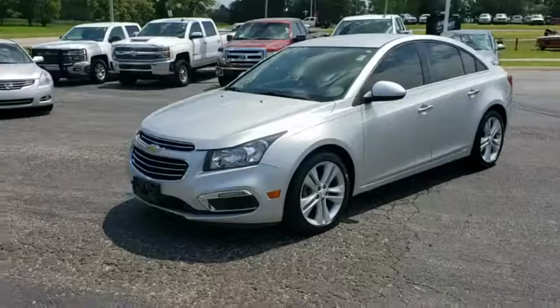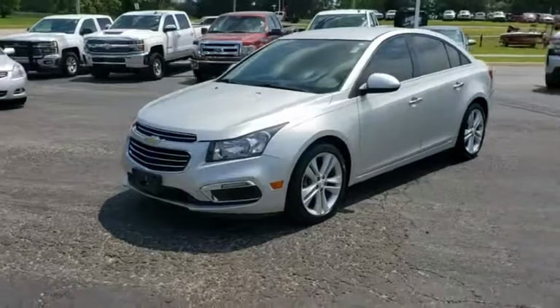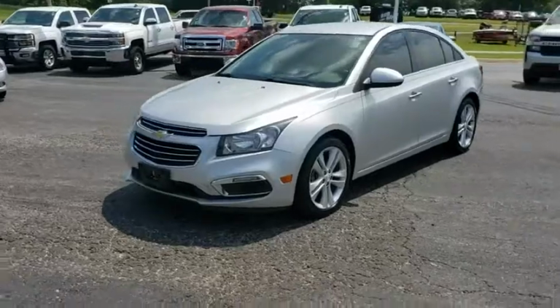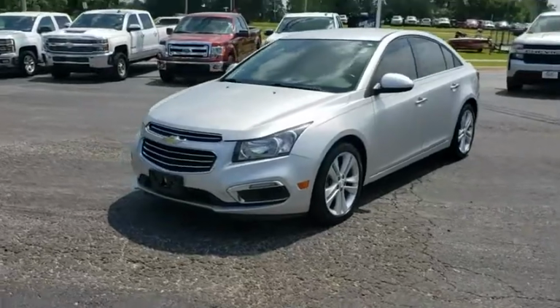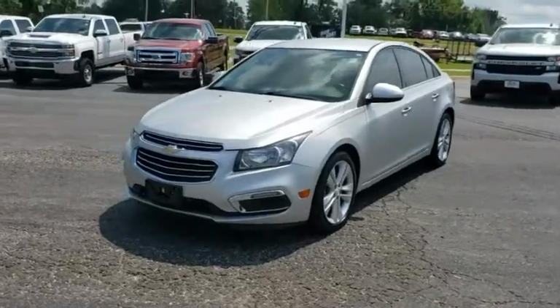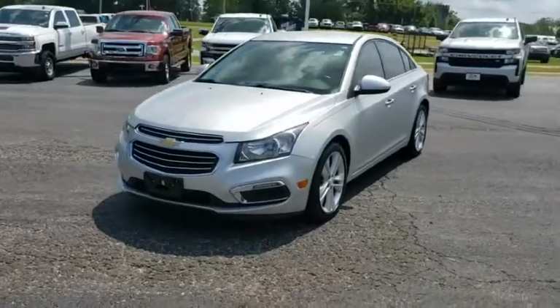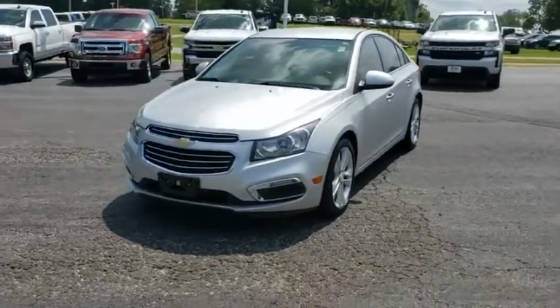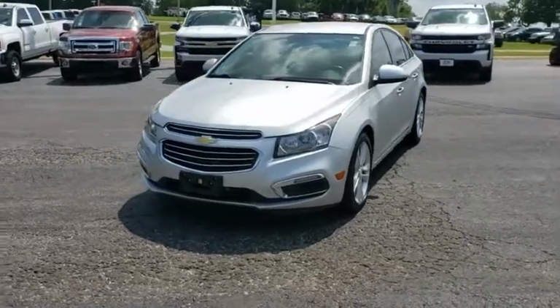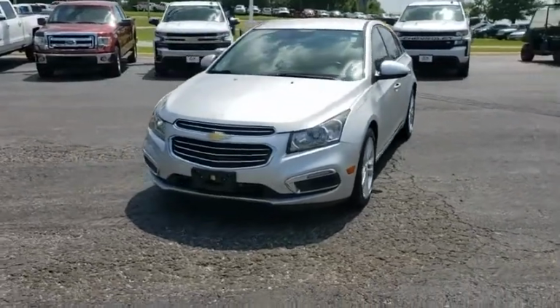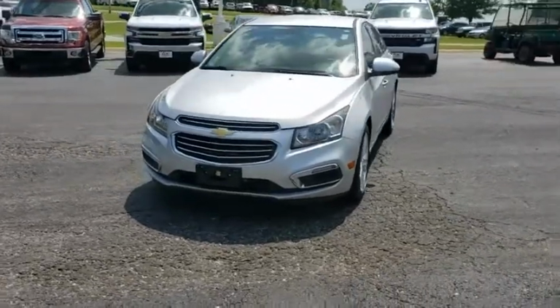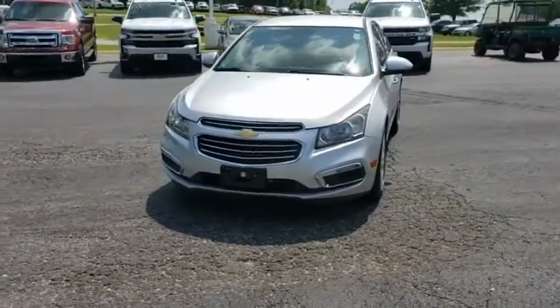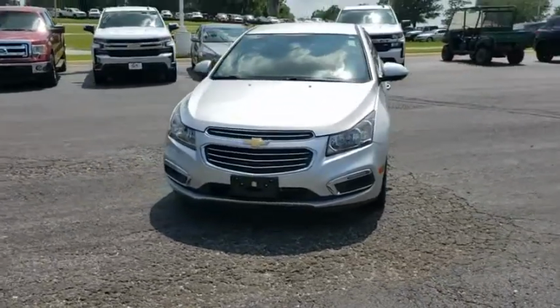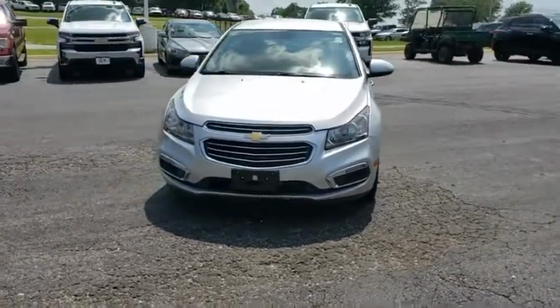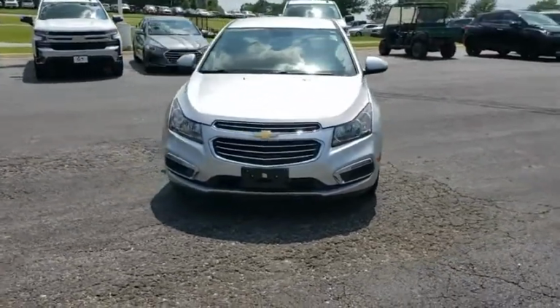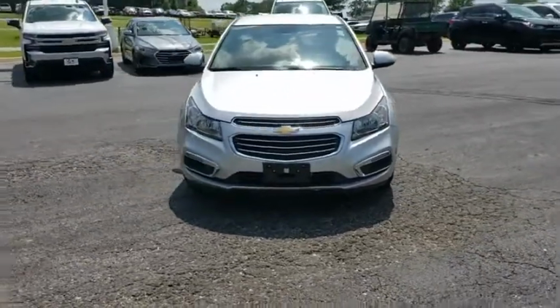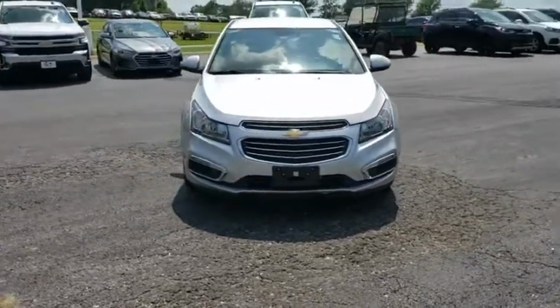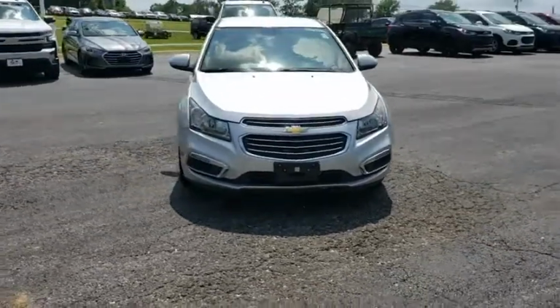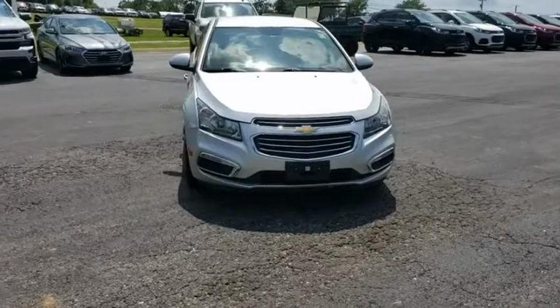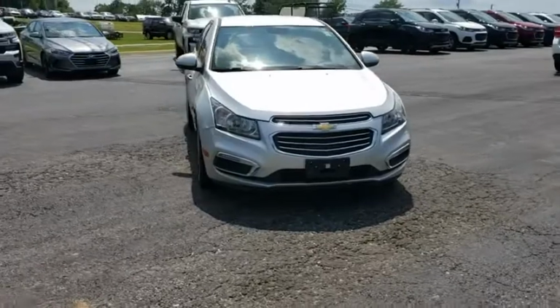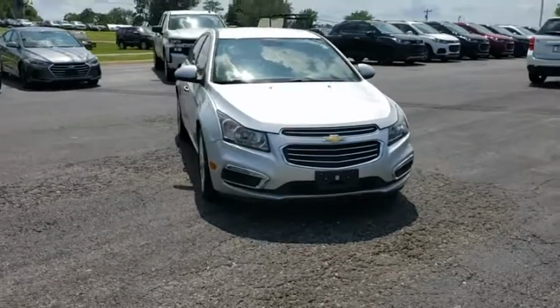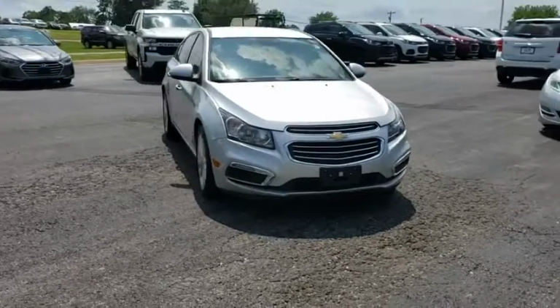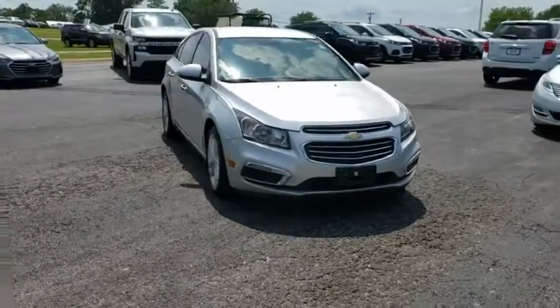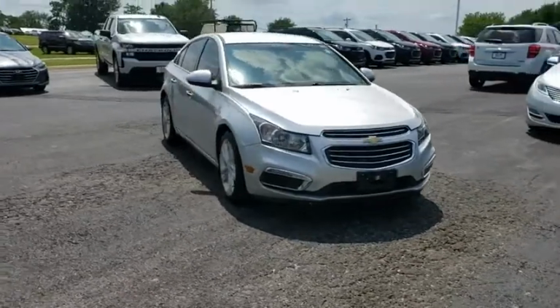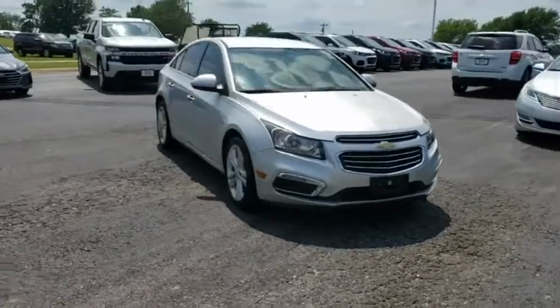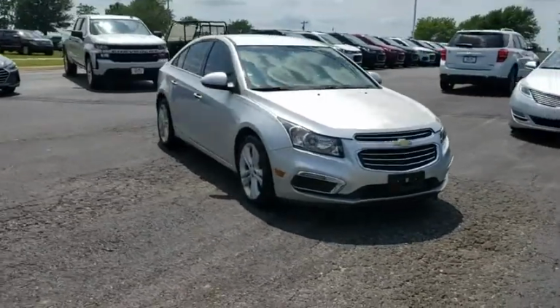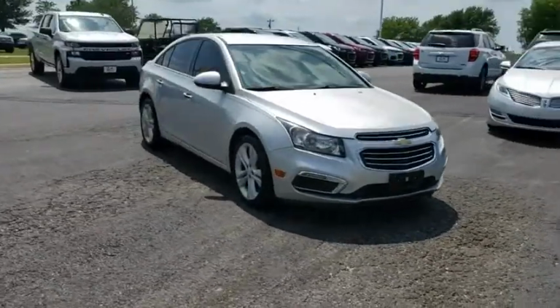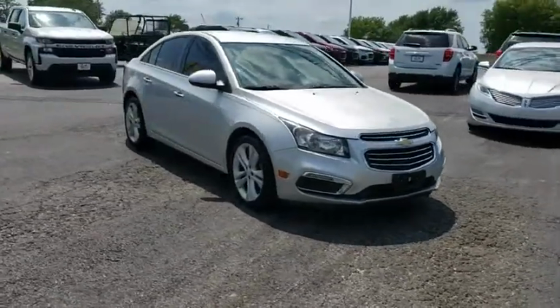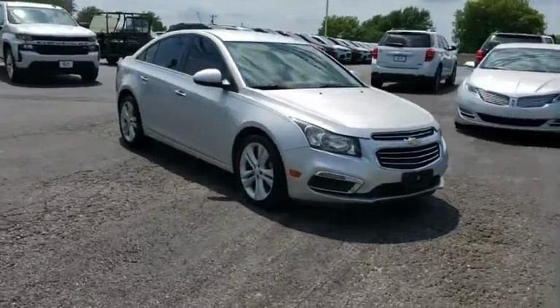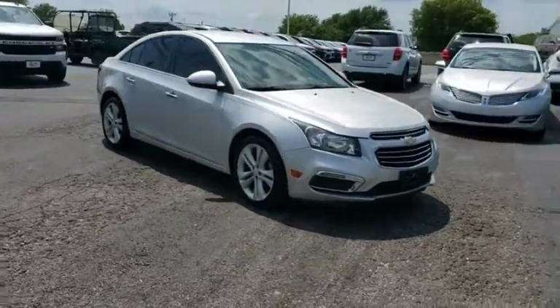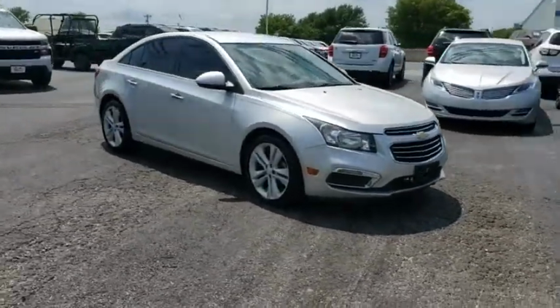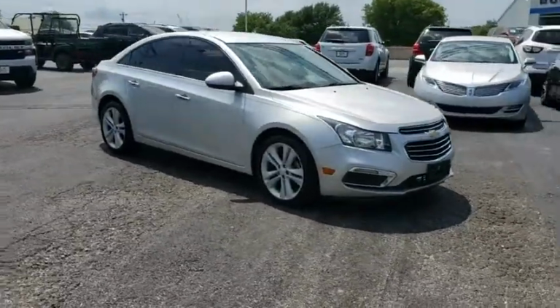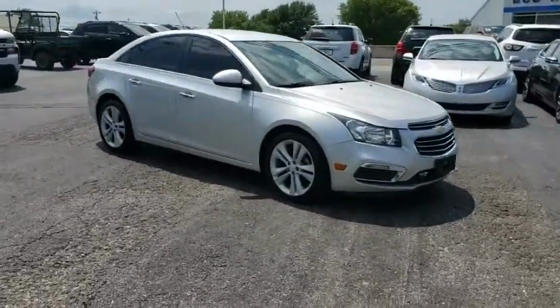We are pleased to show you the 2016 Chevrolet Cruze. The Cruze Blueprint calls for more than you'd expect. This vehicle has less than 70,000 miles.